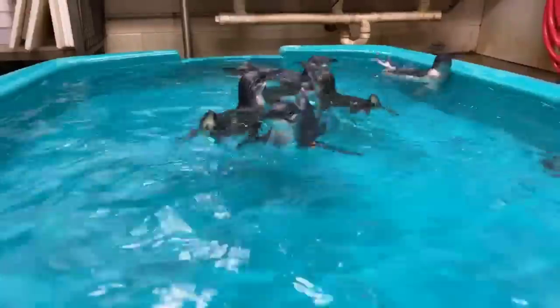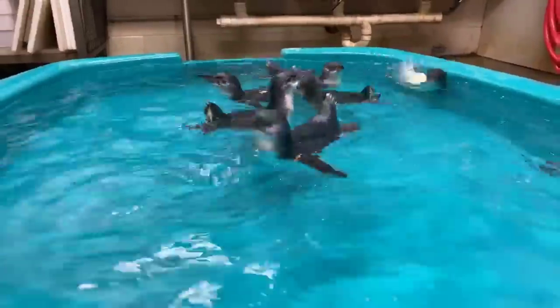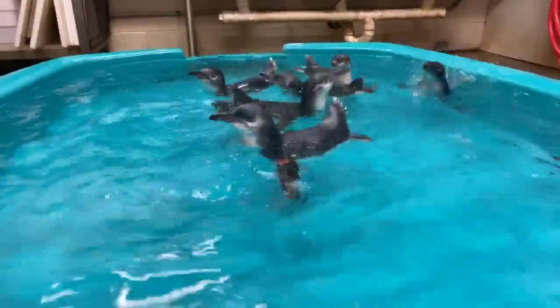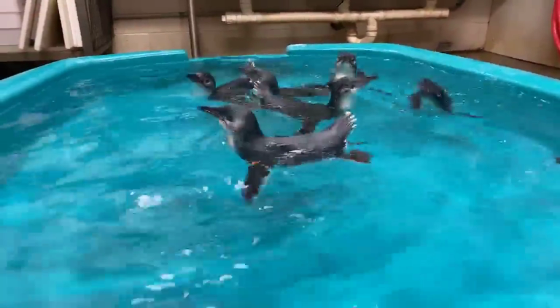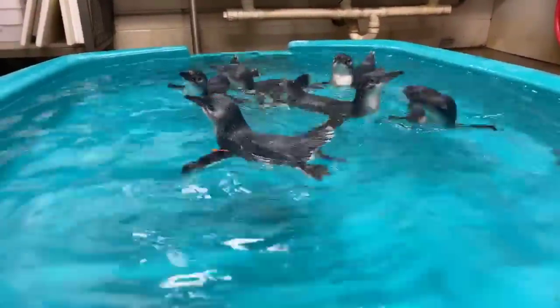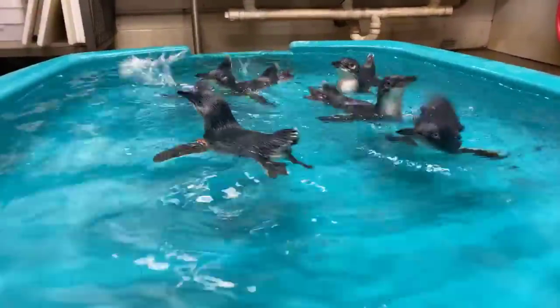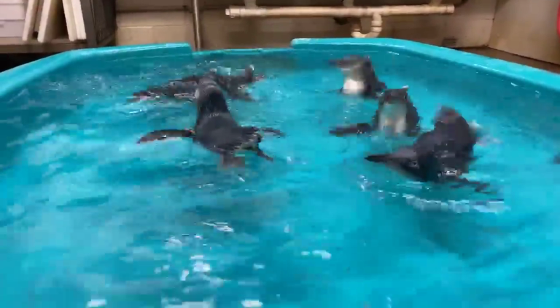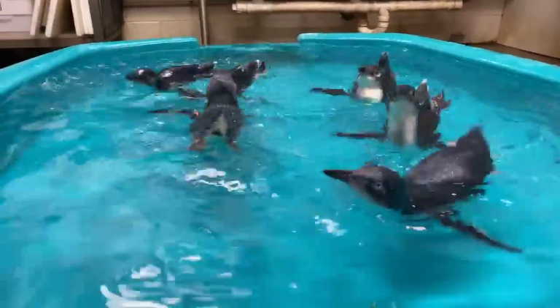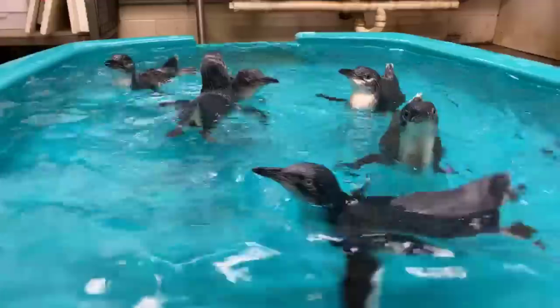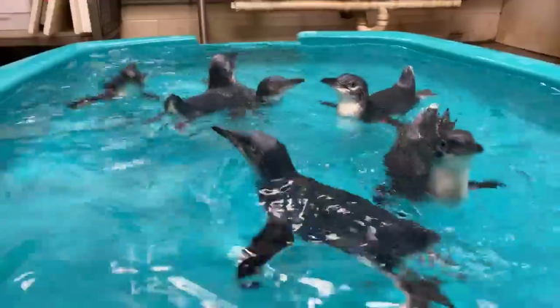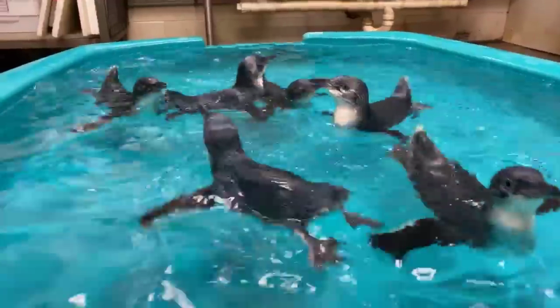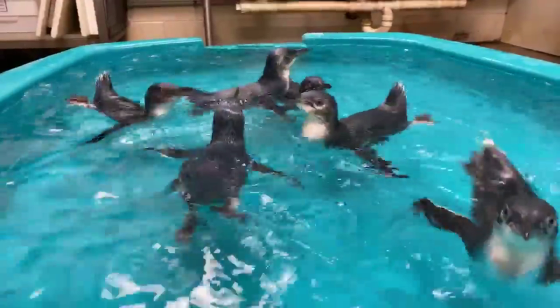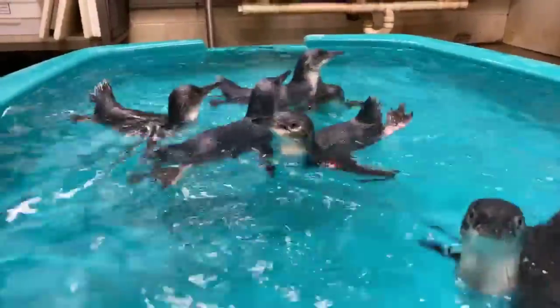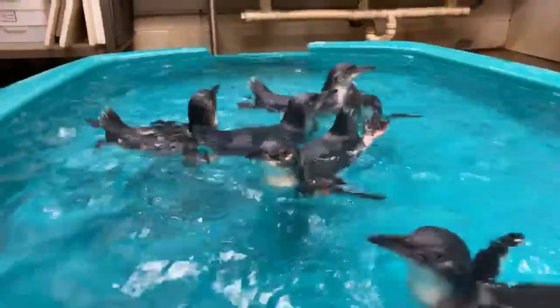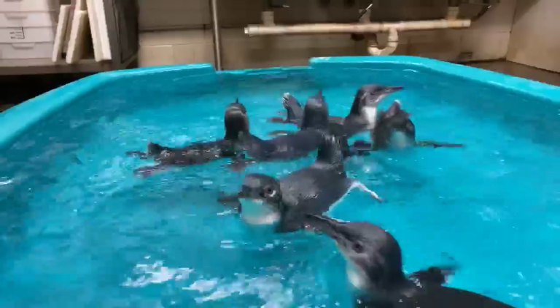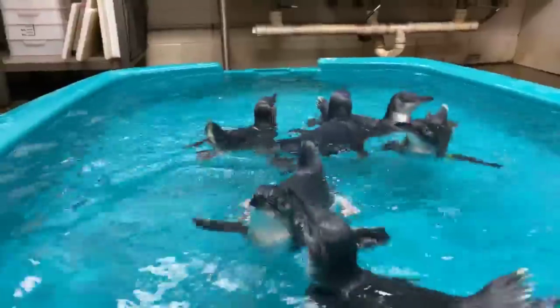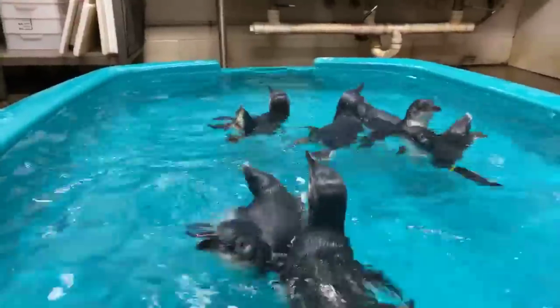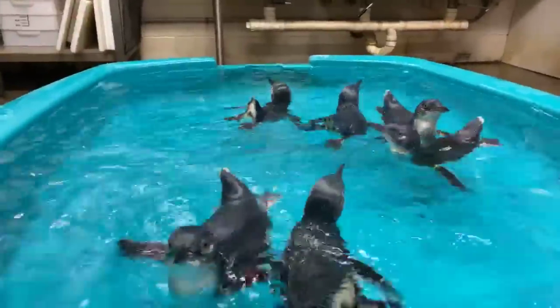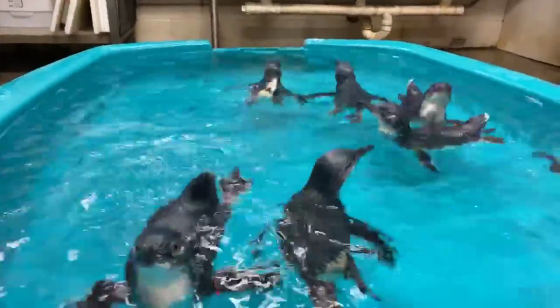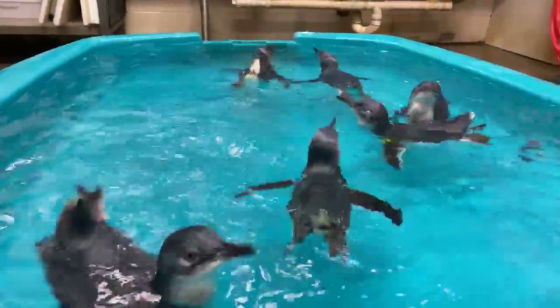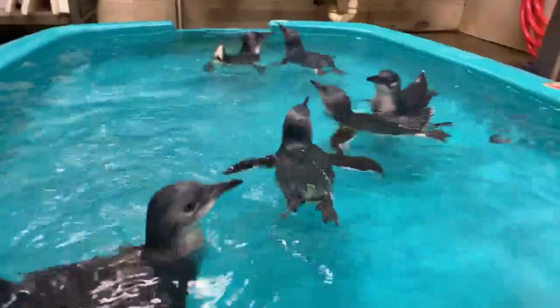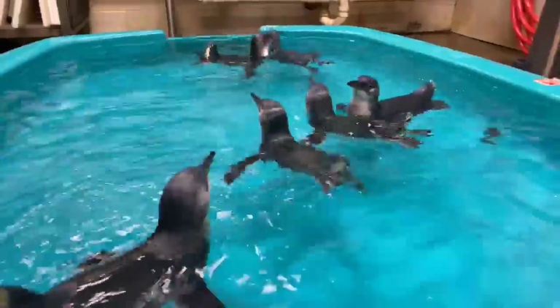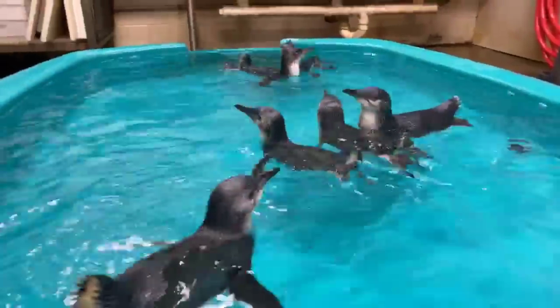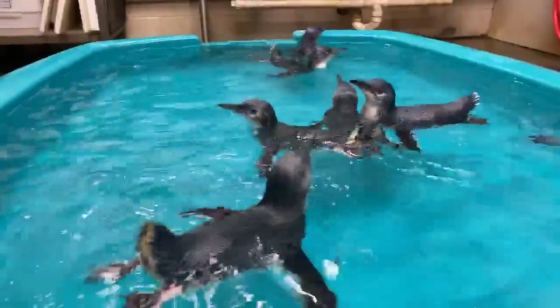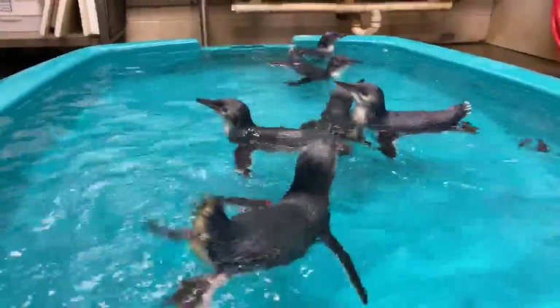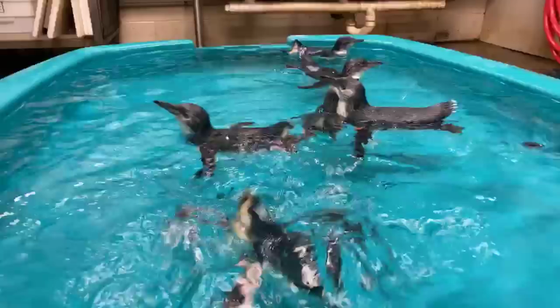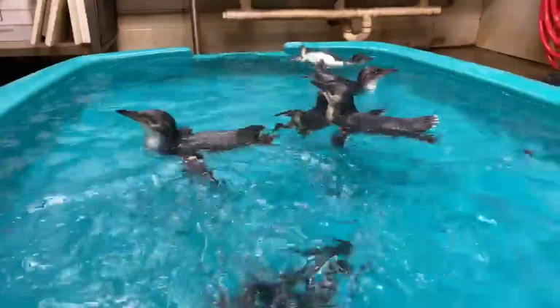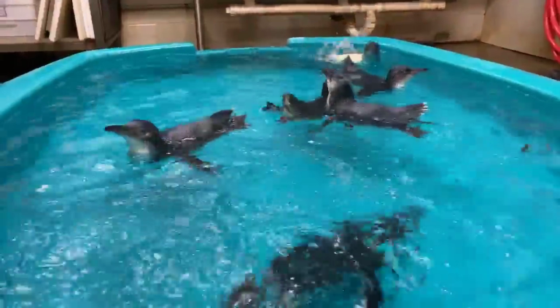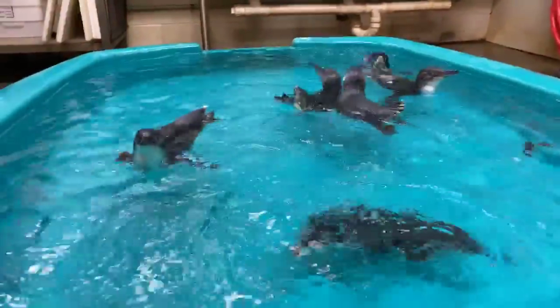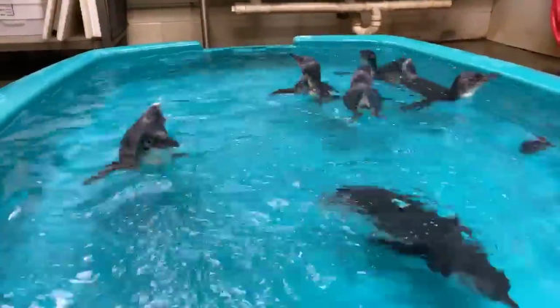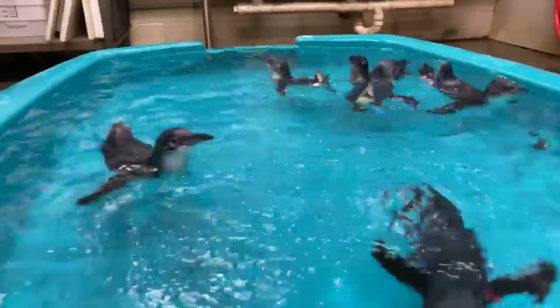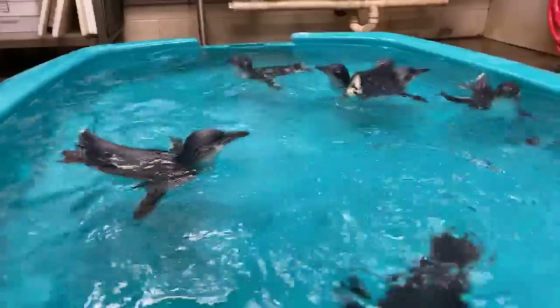How many eggs do they lay at a time? Most species lay two eggs per clutch — one clutch per season. King penguins and emperor penguins are a little different; they just do one egg per clutch. And Adelie penguins, which we don't have here but I've worked with, sometimes lay three per clutch. For the most part you're looking at one or two.